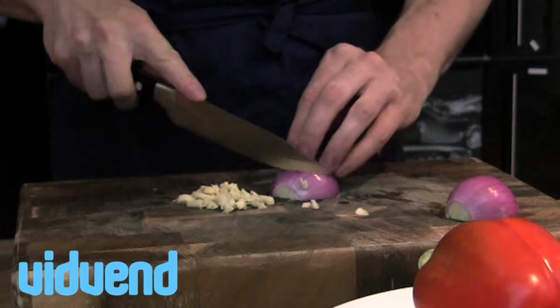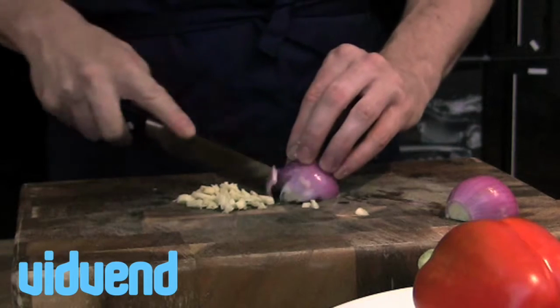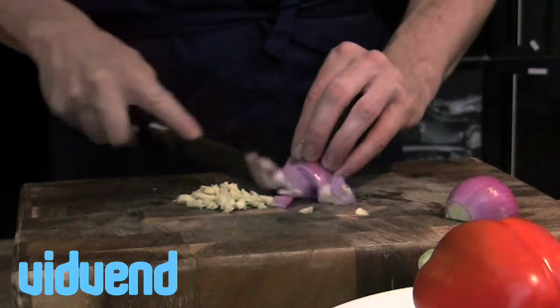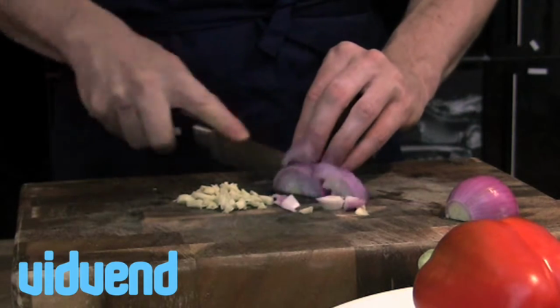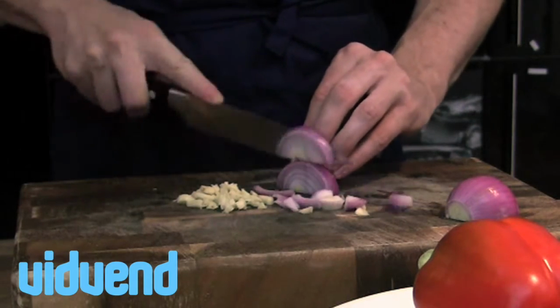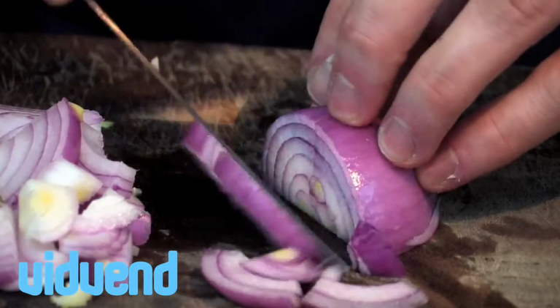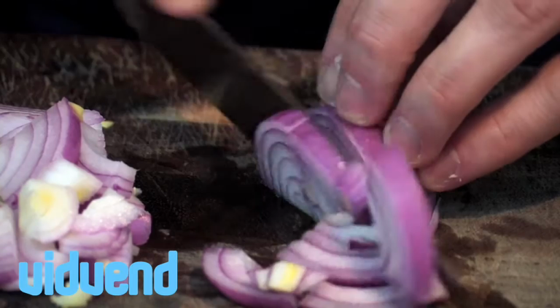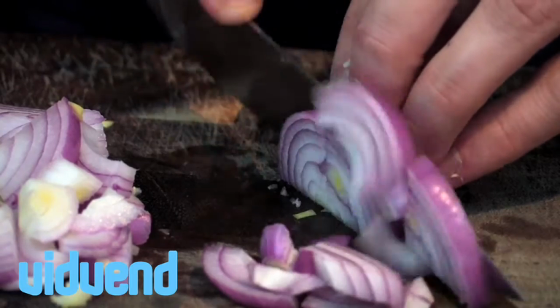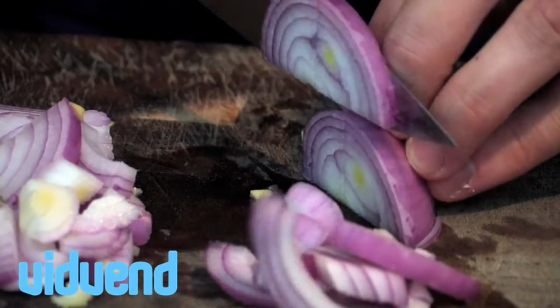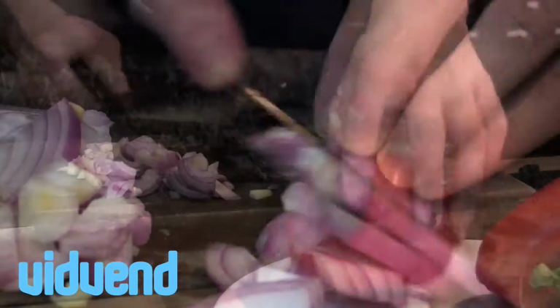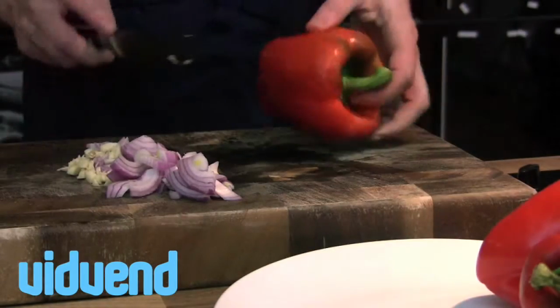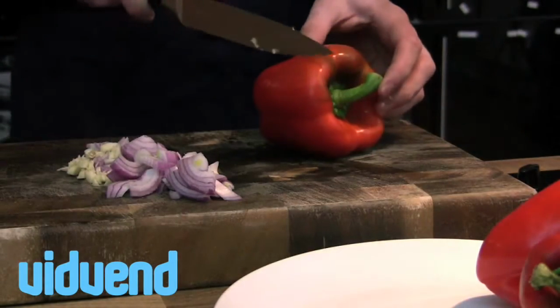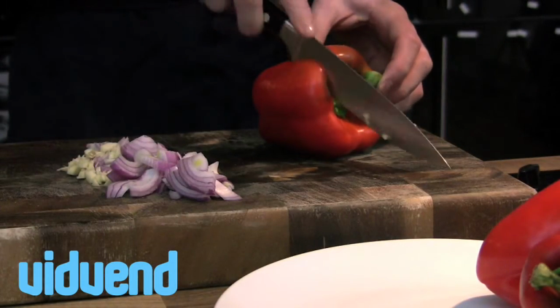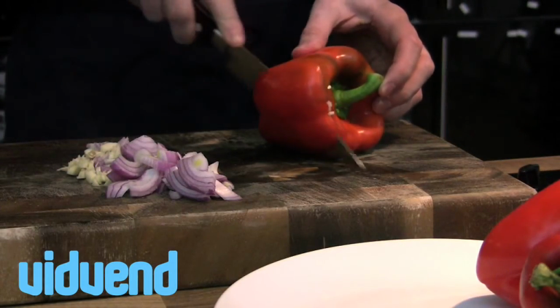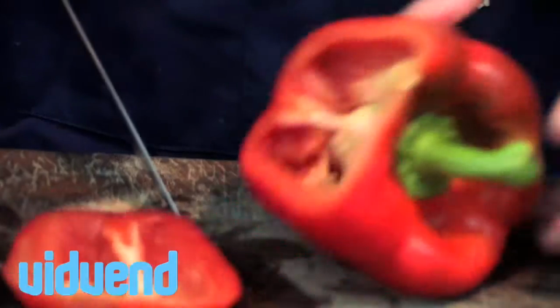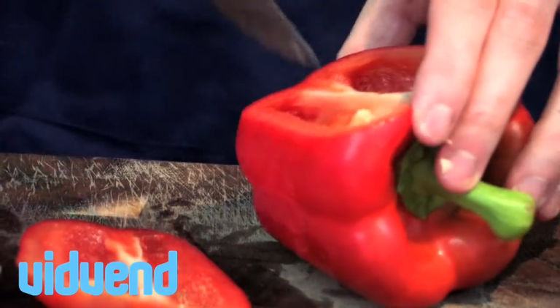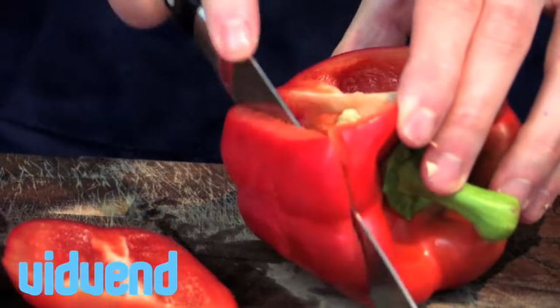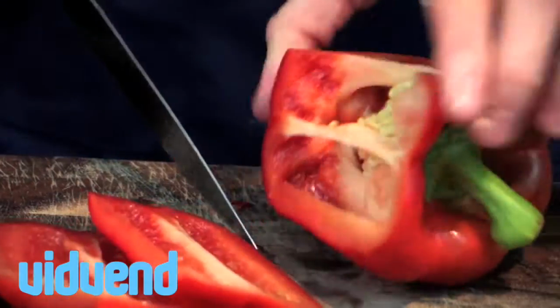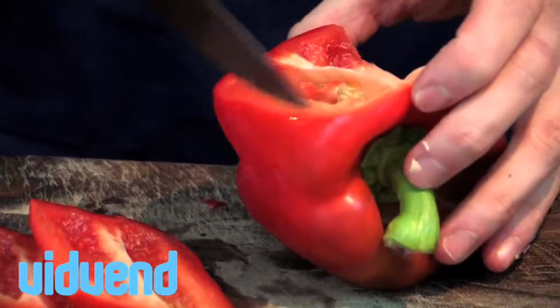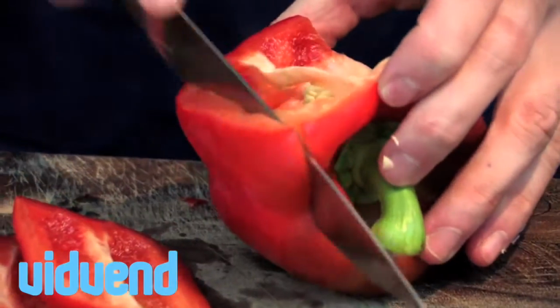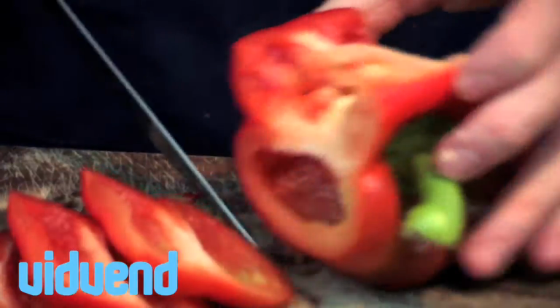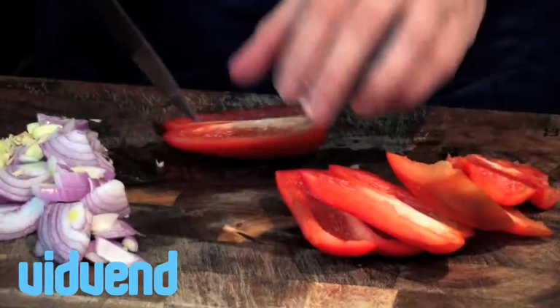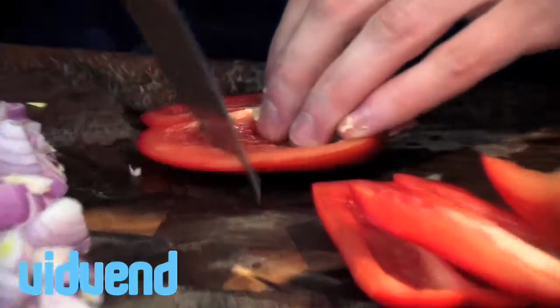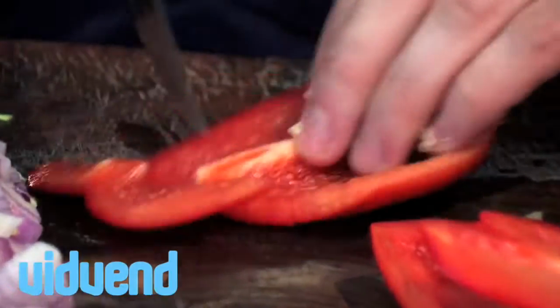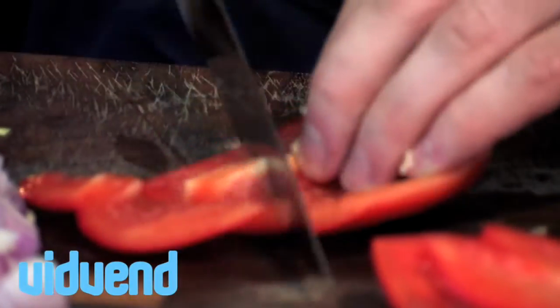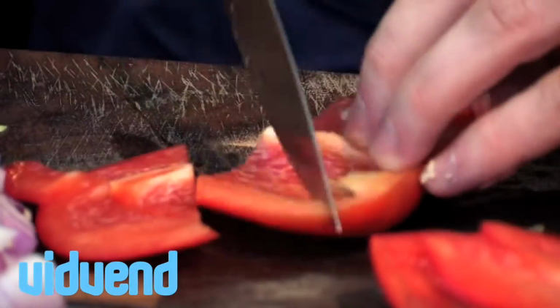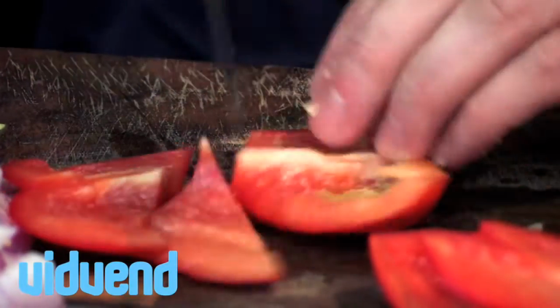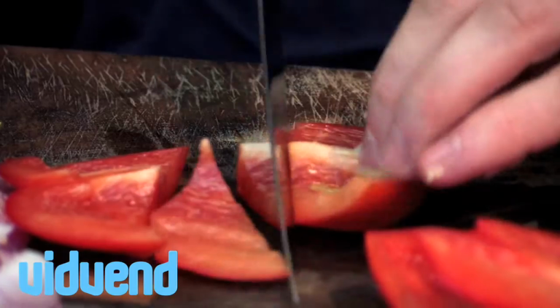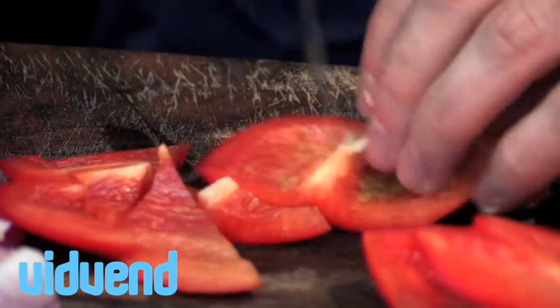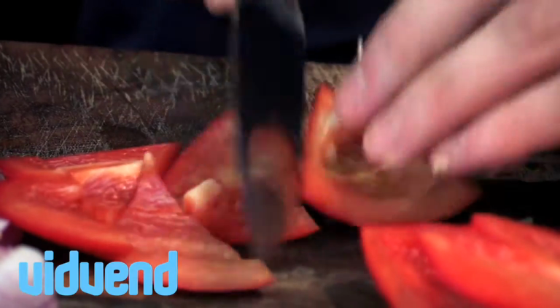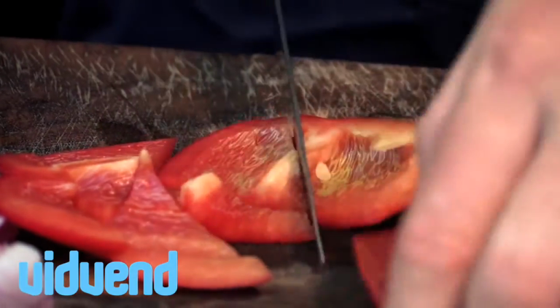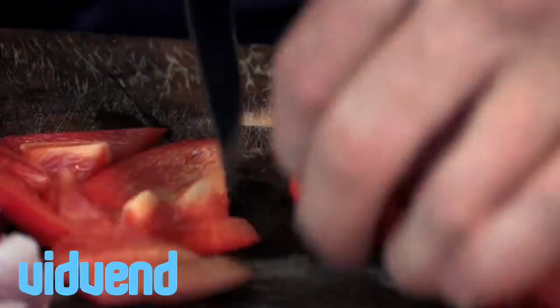Now the red peppers — what we really want to do is cook them as quickly as possible because we want to keep that natural sweetness. We also want to make sure it's got a bright, vivacious red colour. So just run your knife all the way around the outside of the peppers and chop them into even-sized pieces.